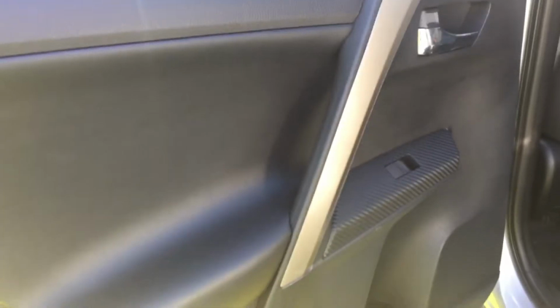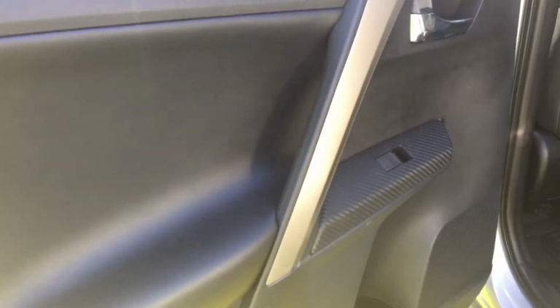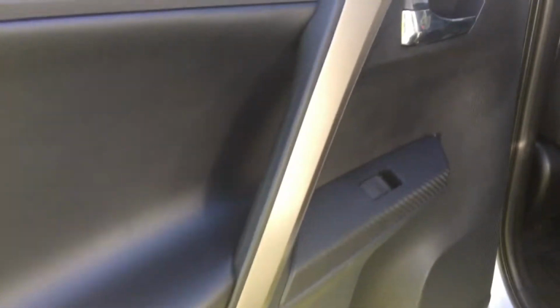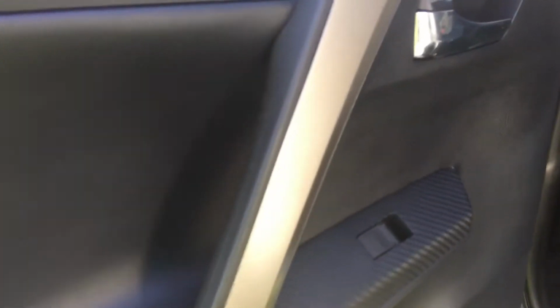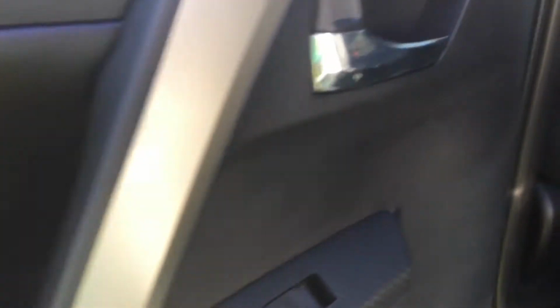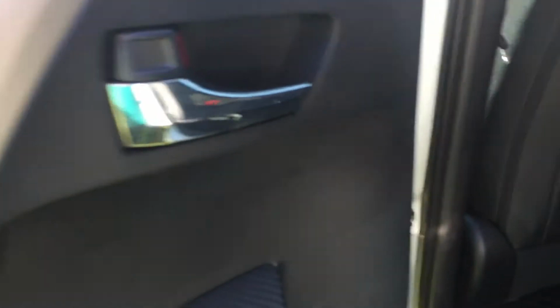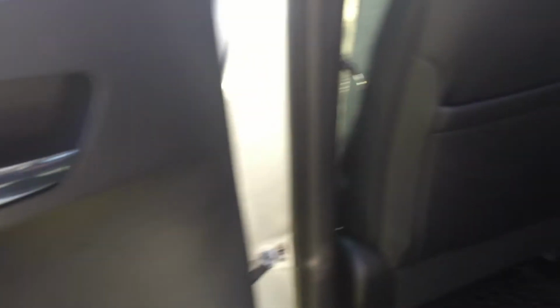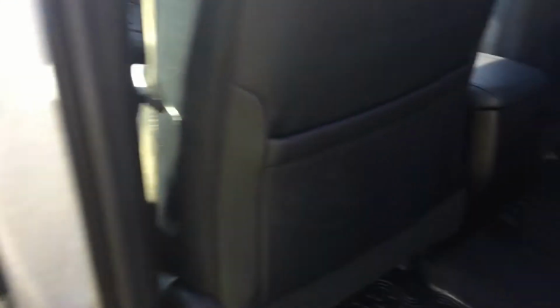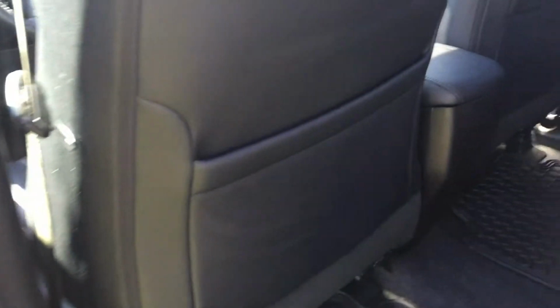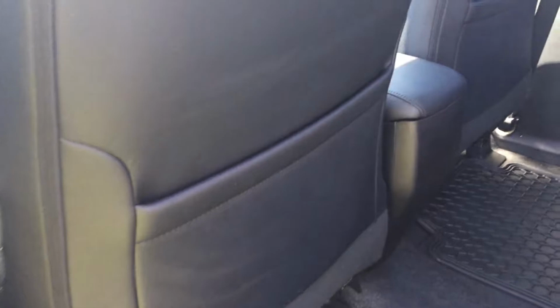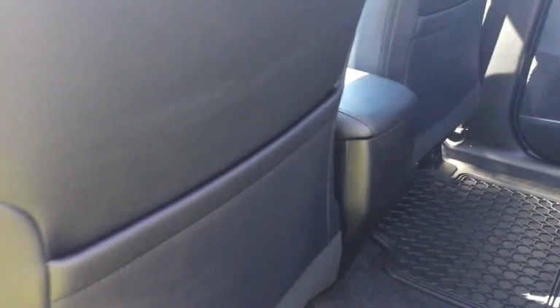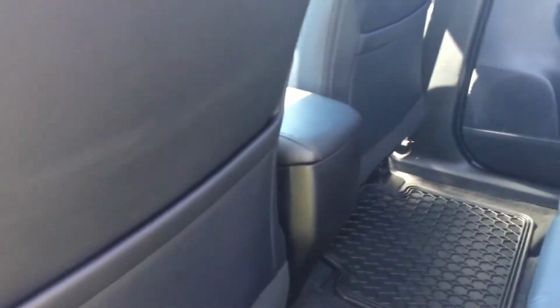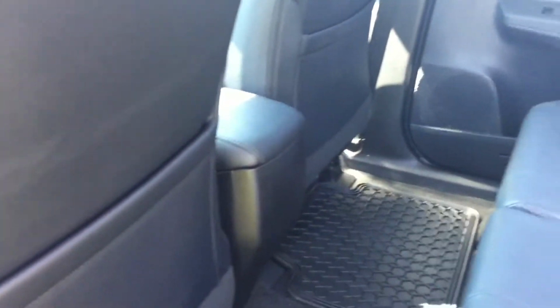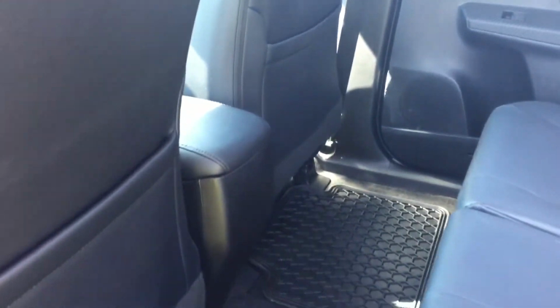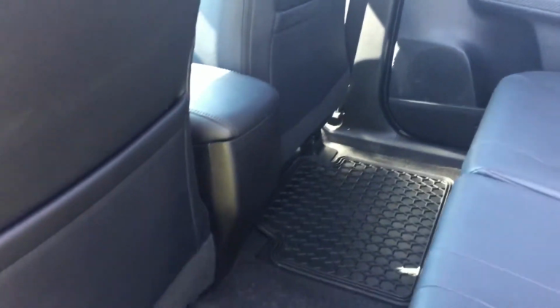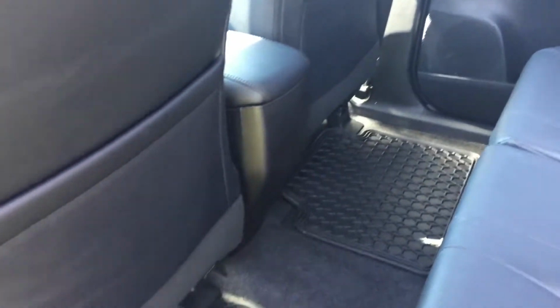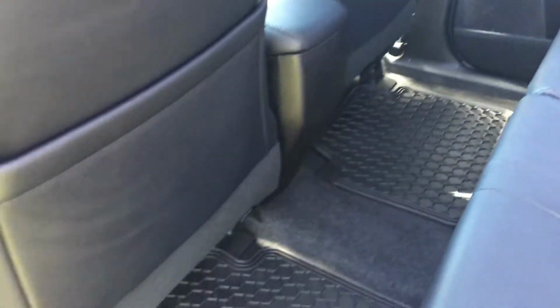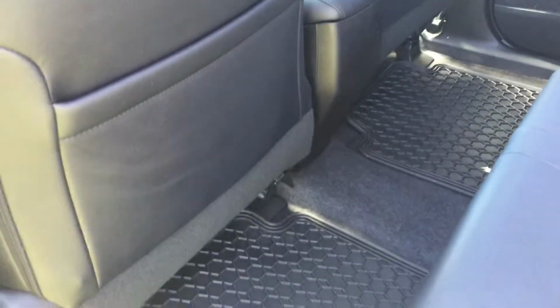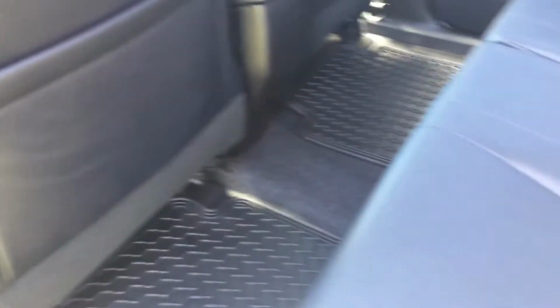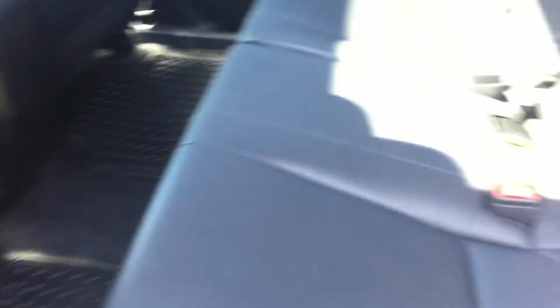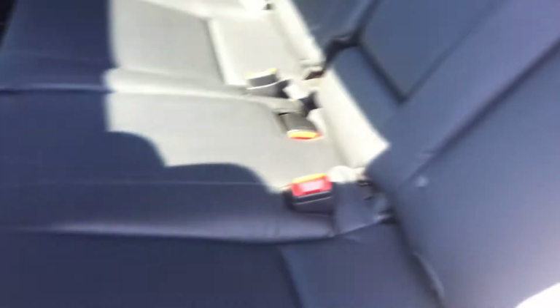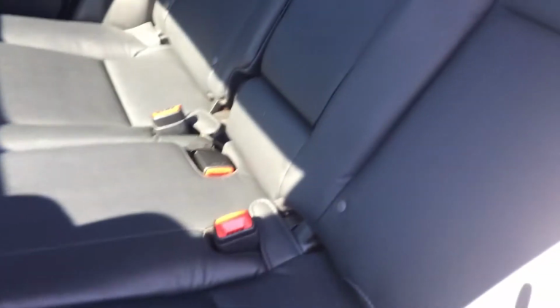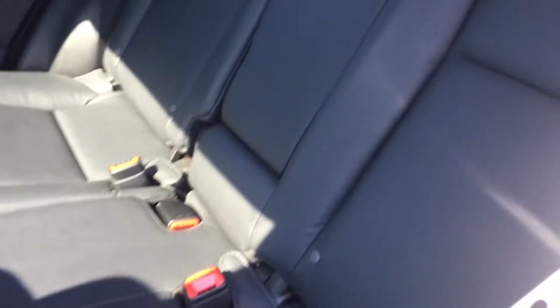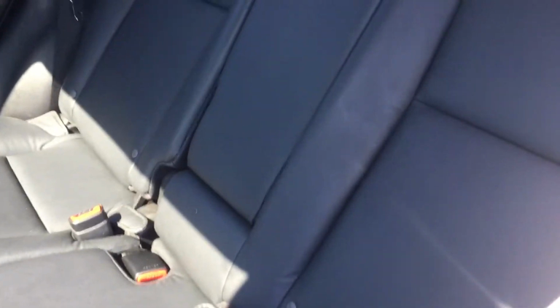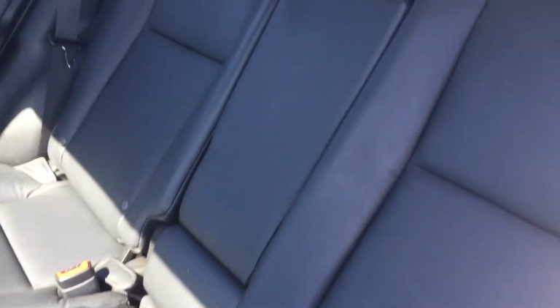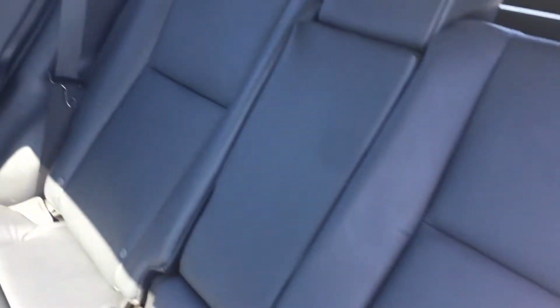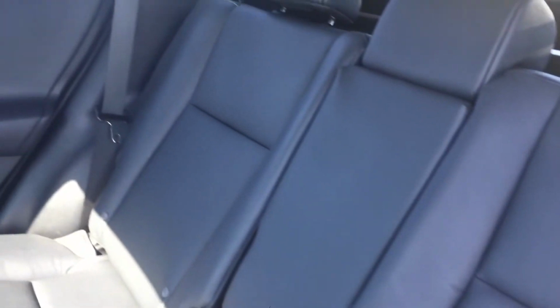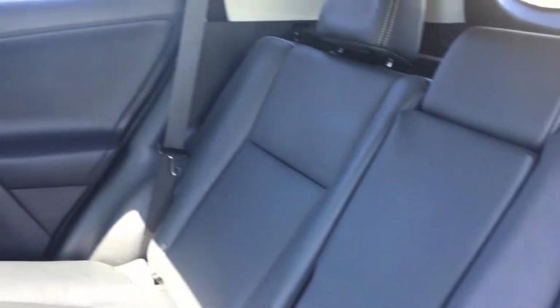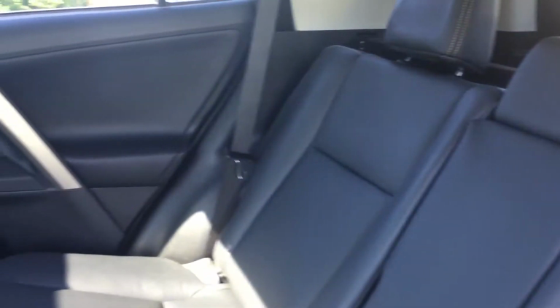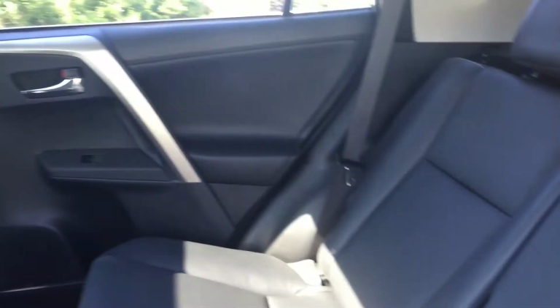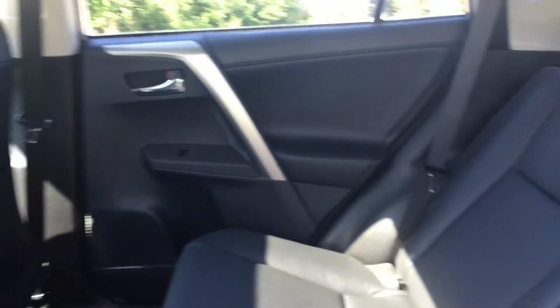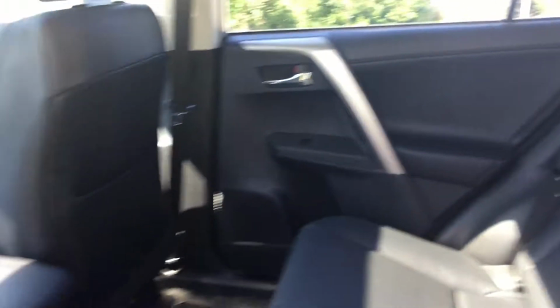In the back seat we have power windows. There are pouches behind the driver's and passenger's side, as well as all-weather mats. It is a black leather interior with plenty of legroom and plenty of space.